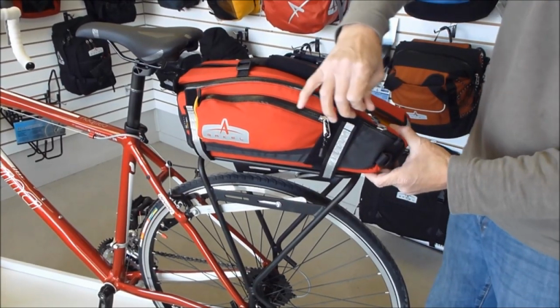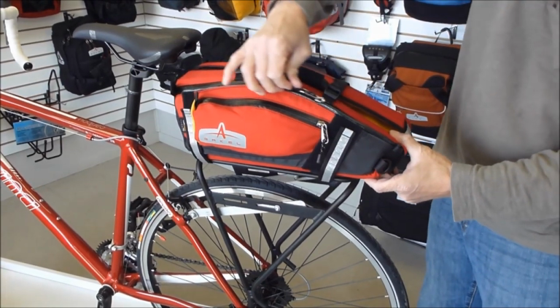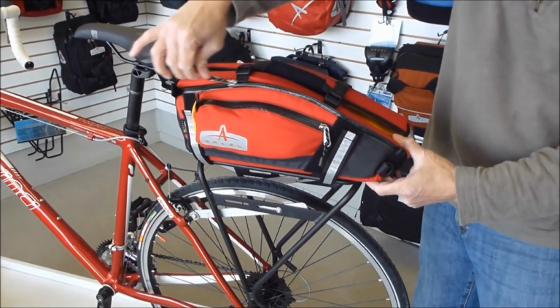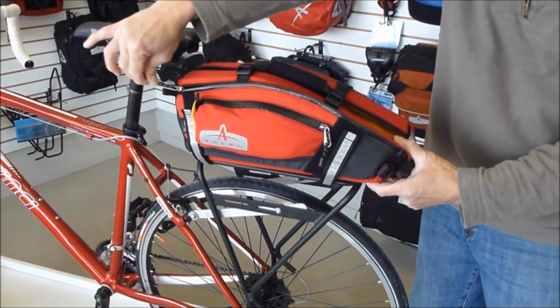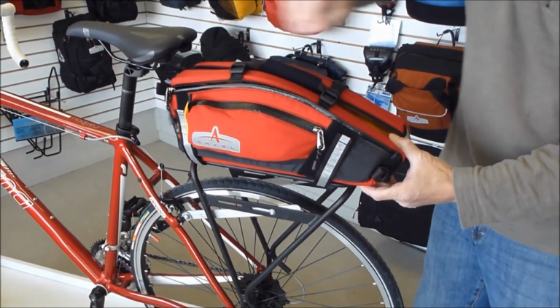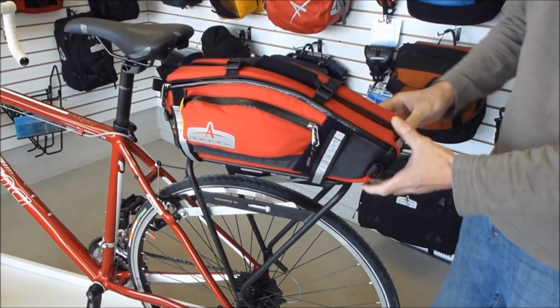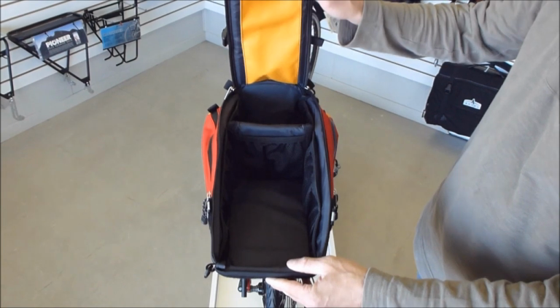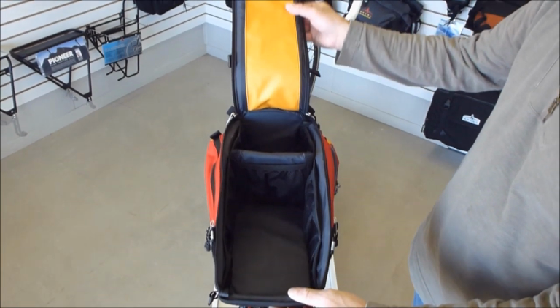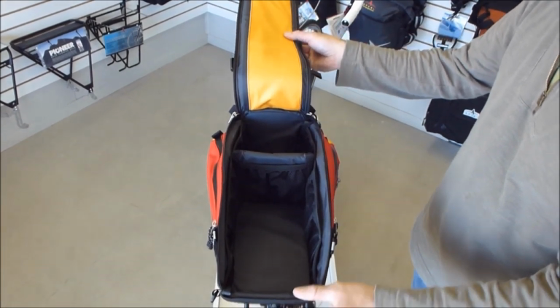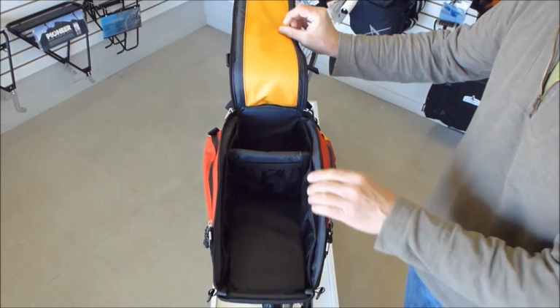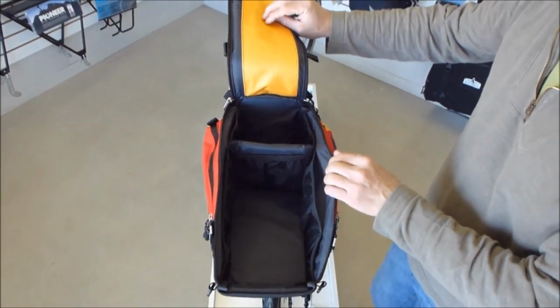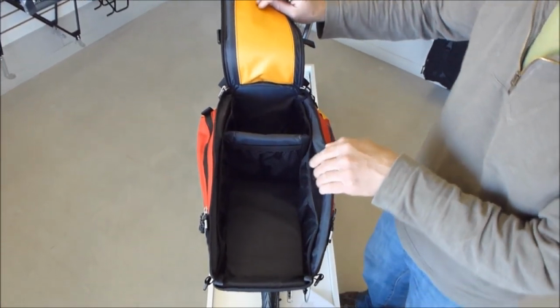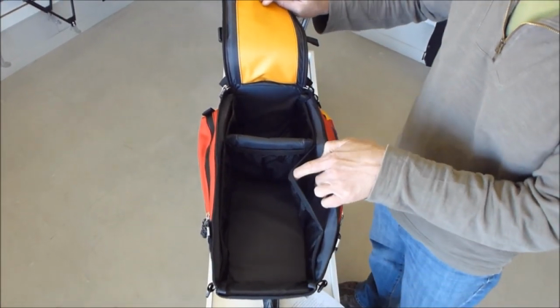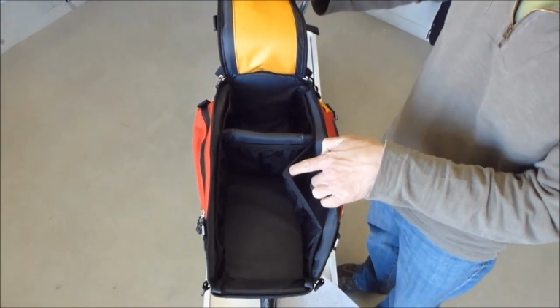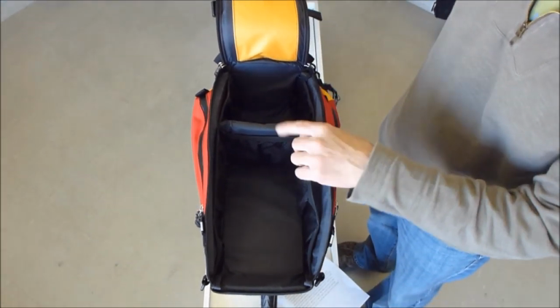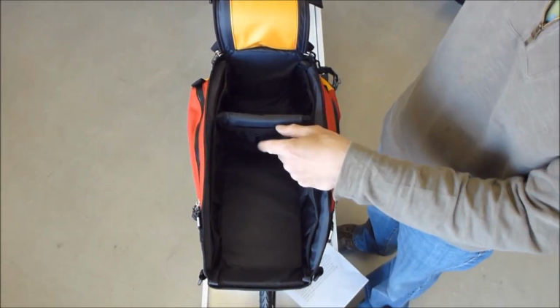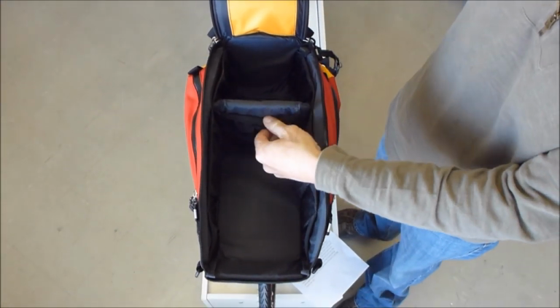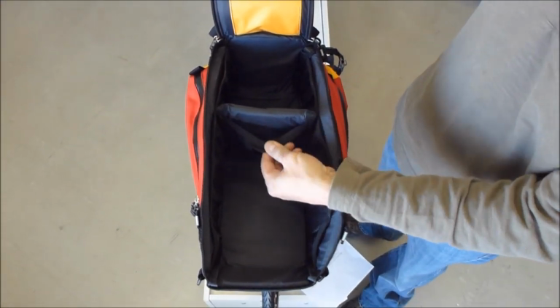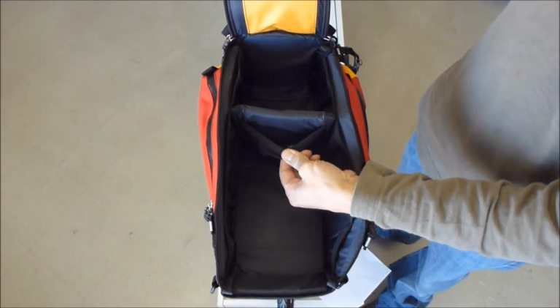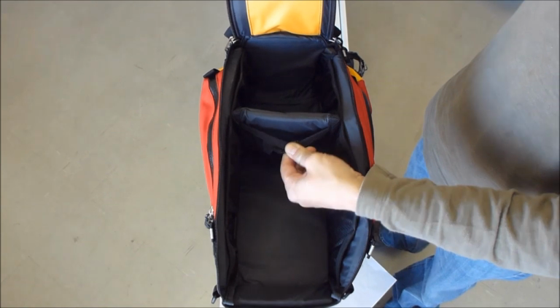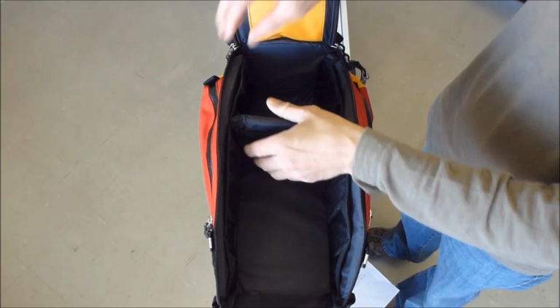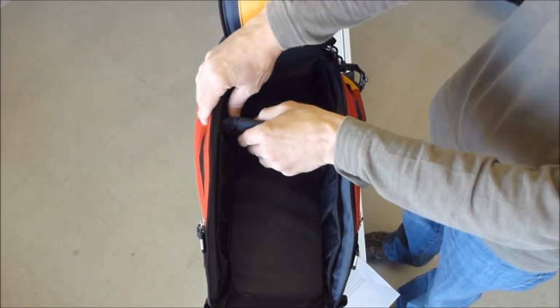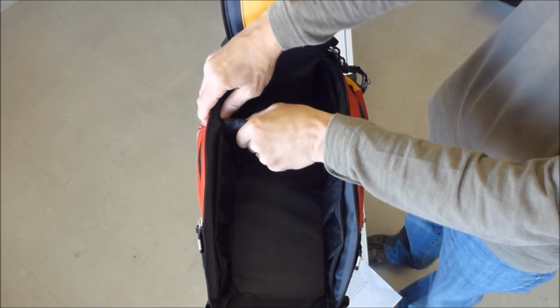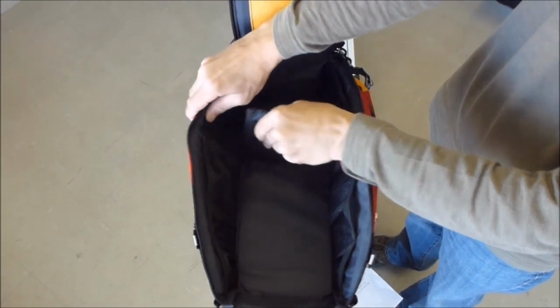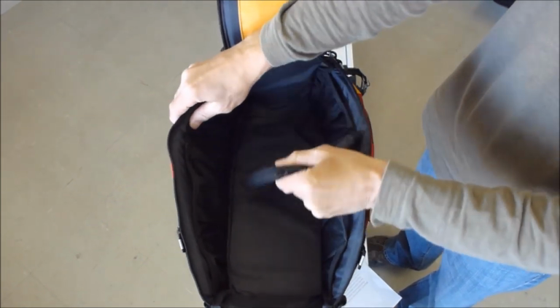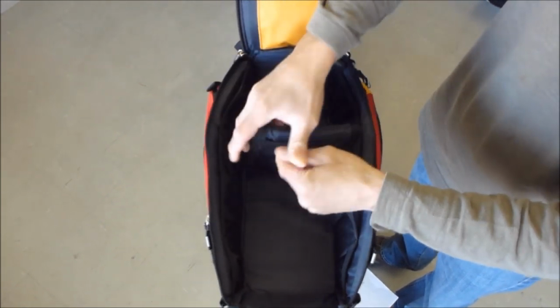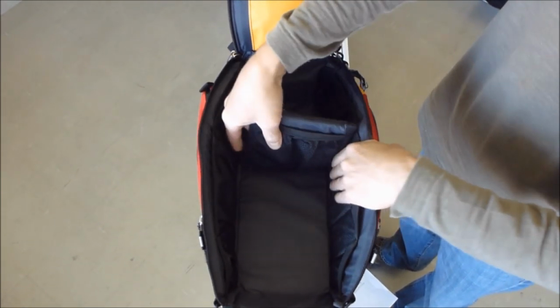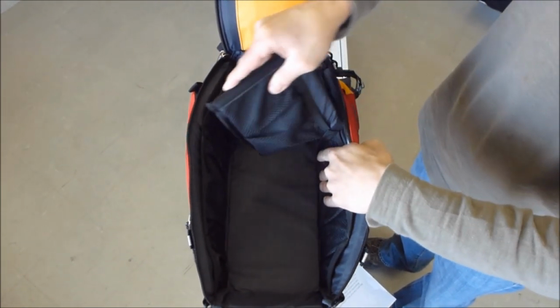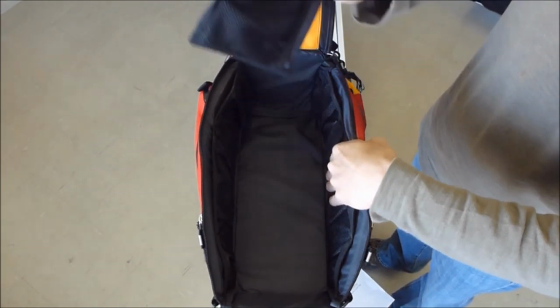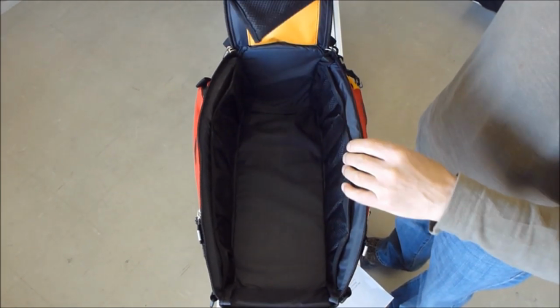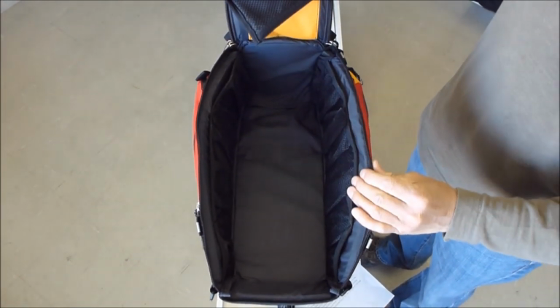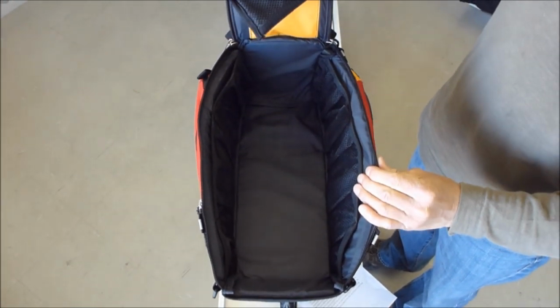It's fully insulated and has a huge compartment that opens up completely. It comes with many internal snapback elastic mesh pockets and a removable divider to keep the contents from shifting around.